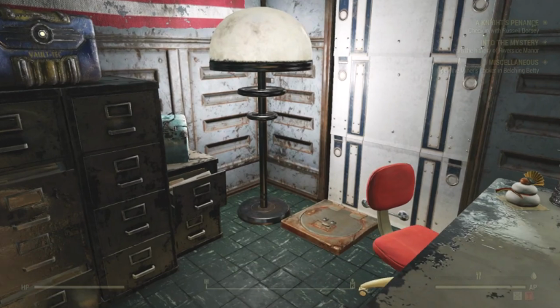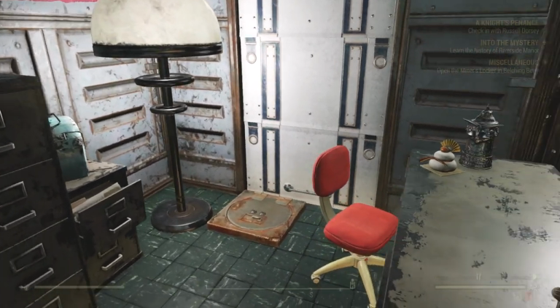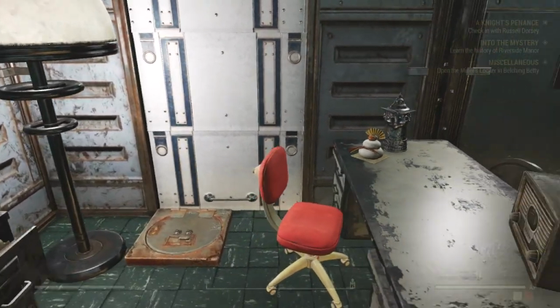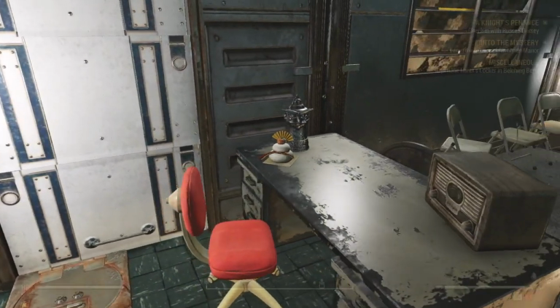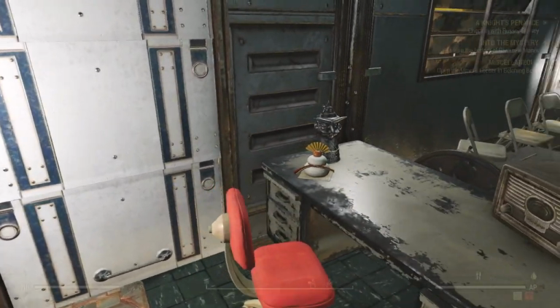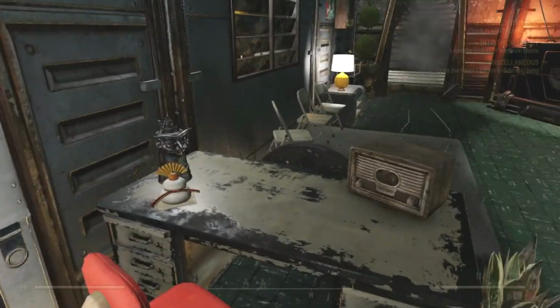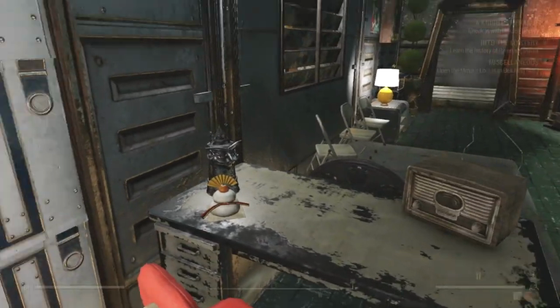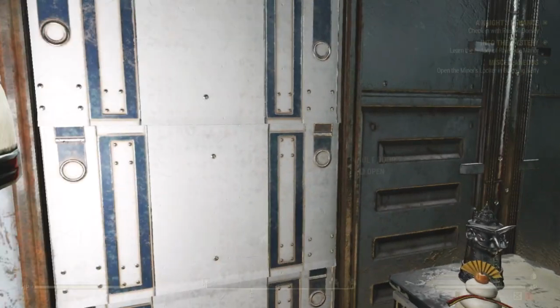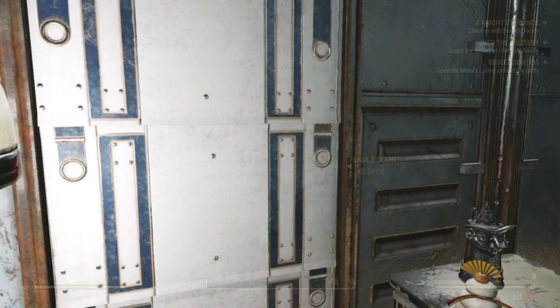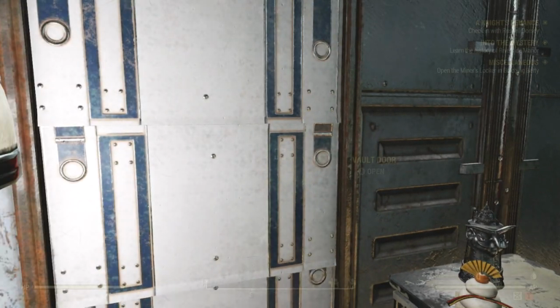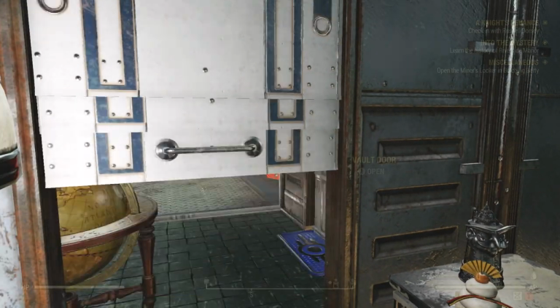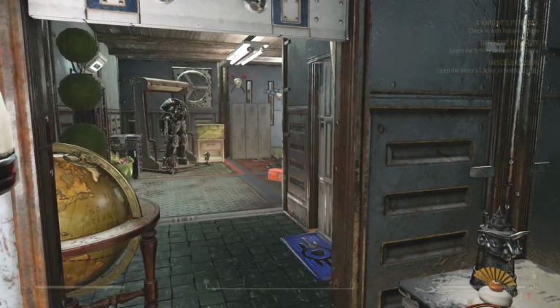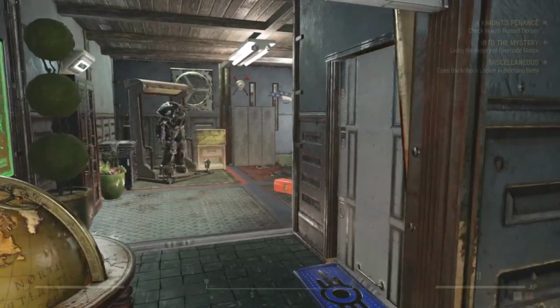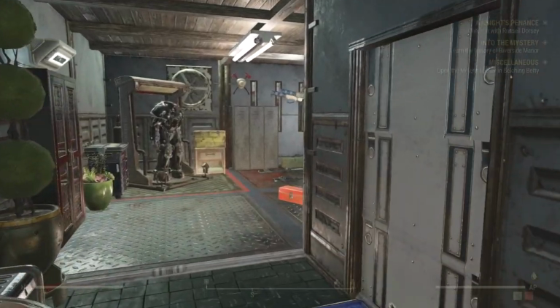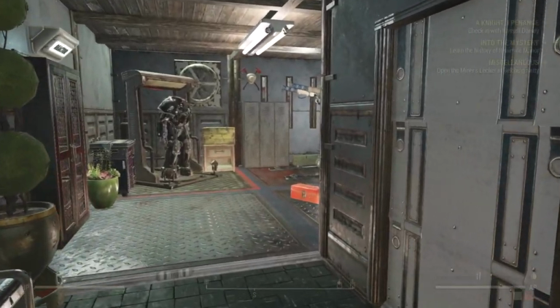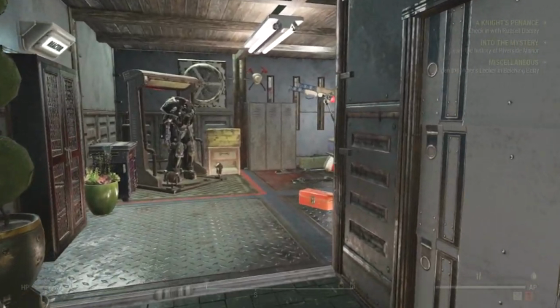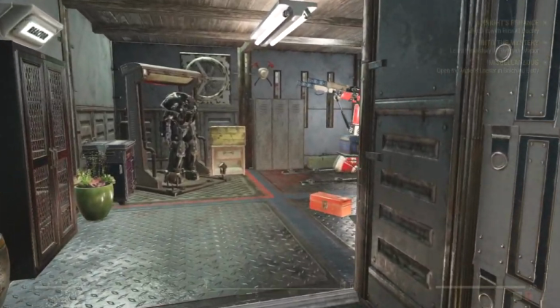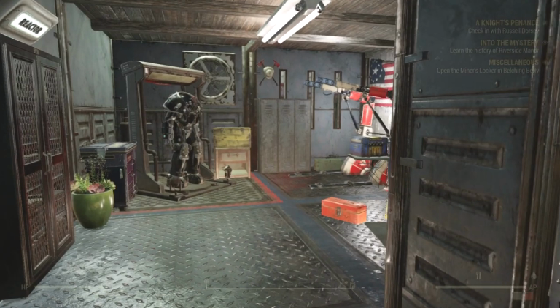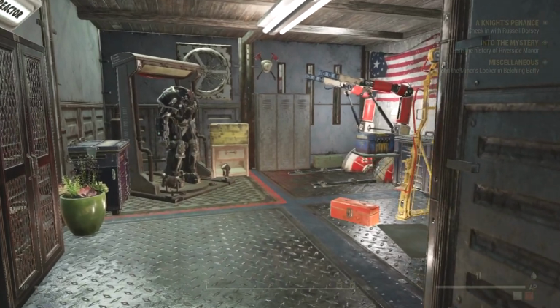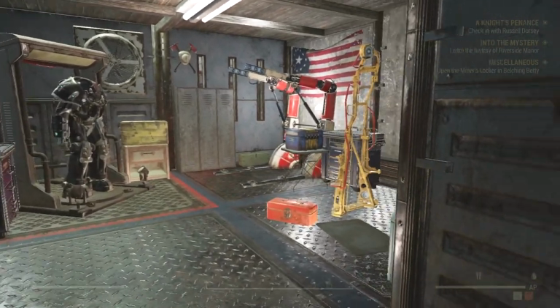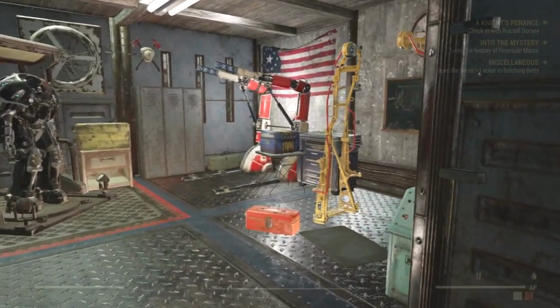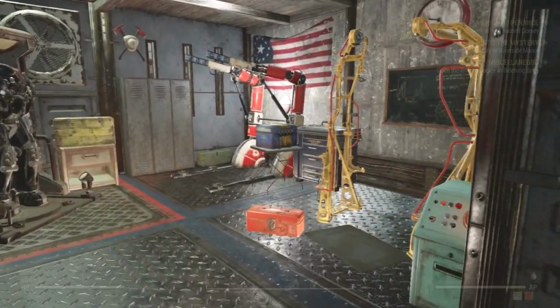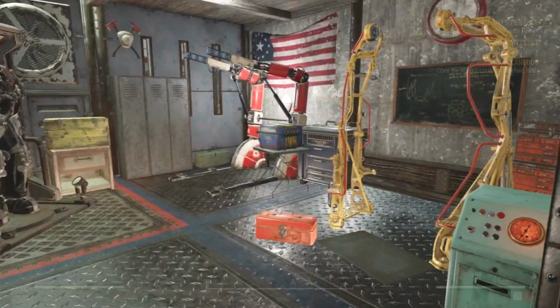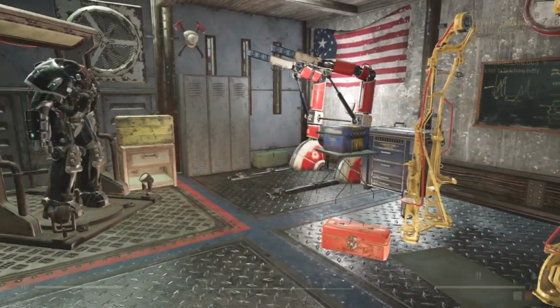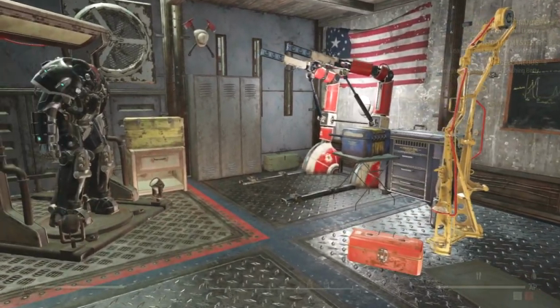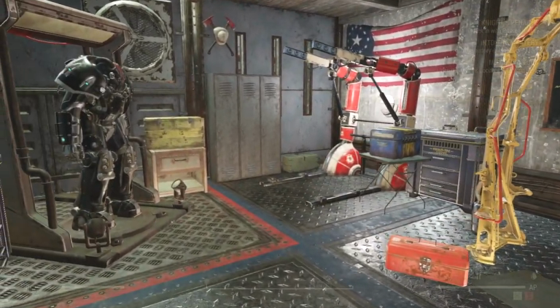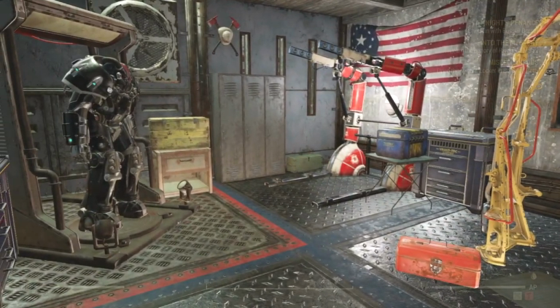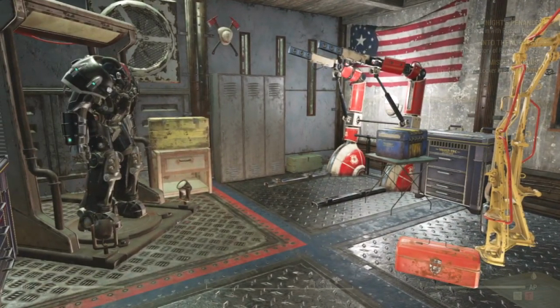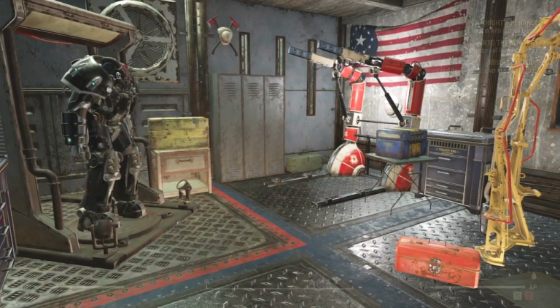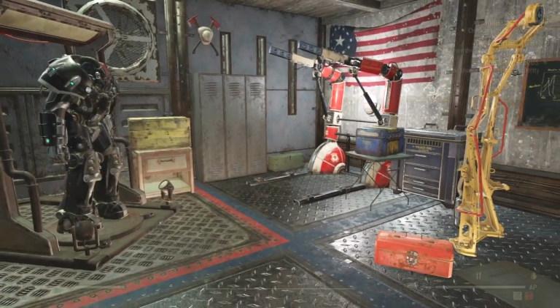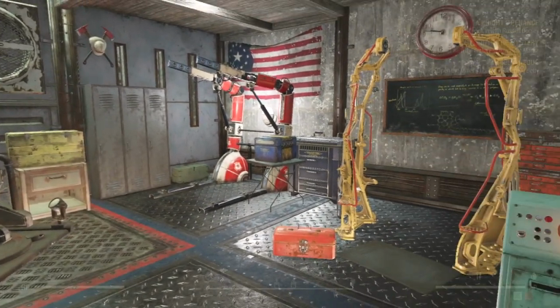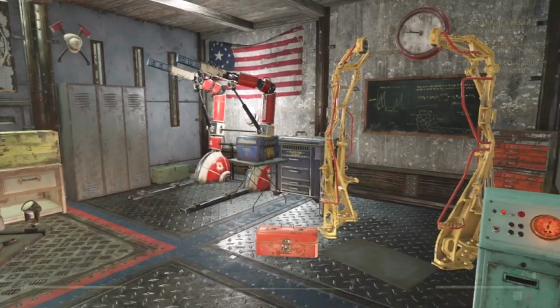Behind this guard desk here to the left, we have a power armor repair station for soldiers returning to repair their armor if they were in battle.